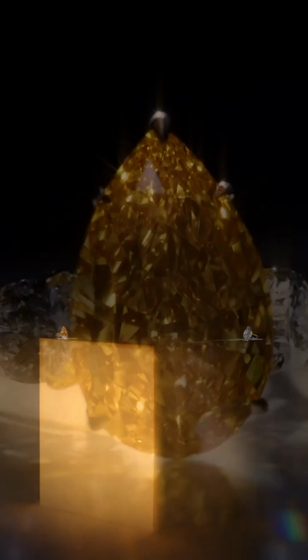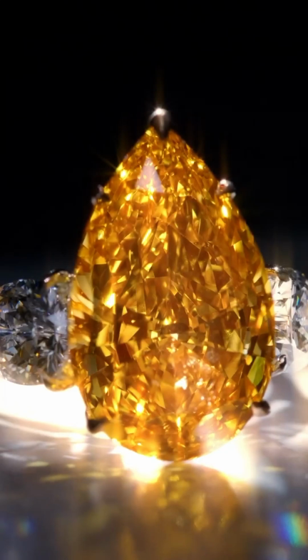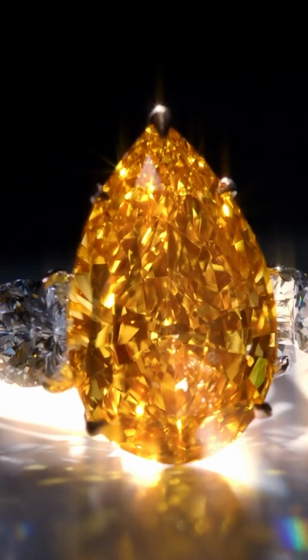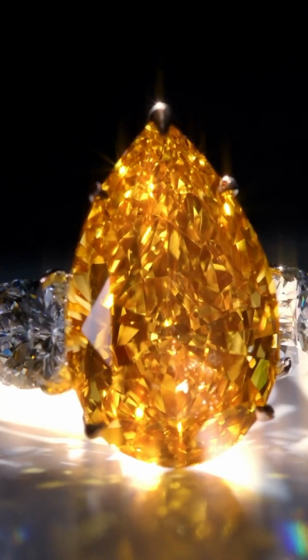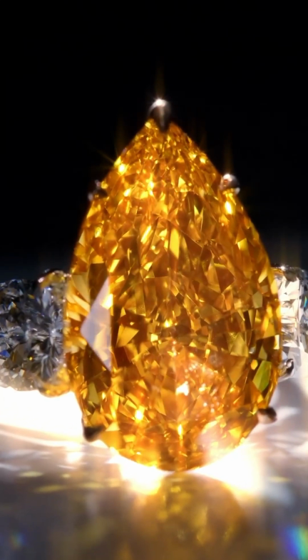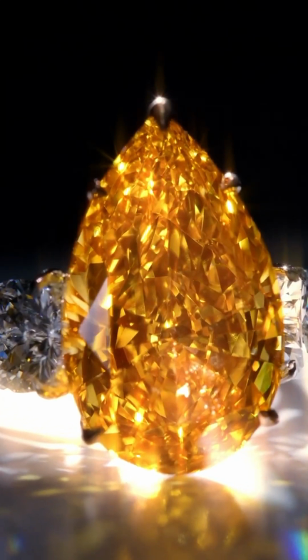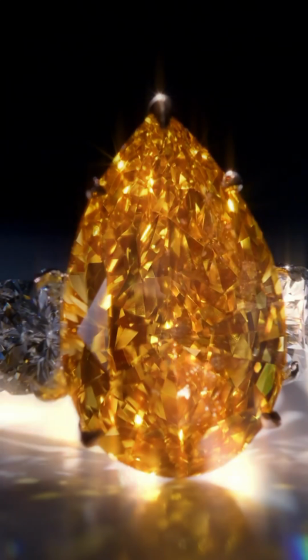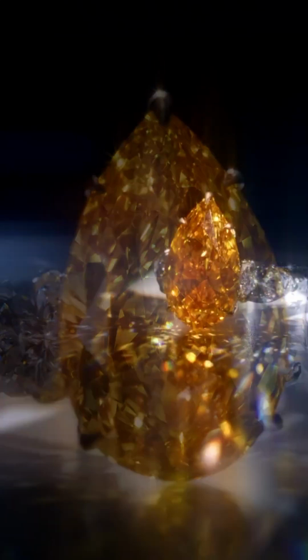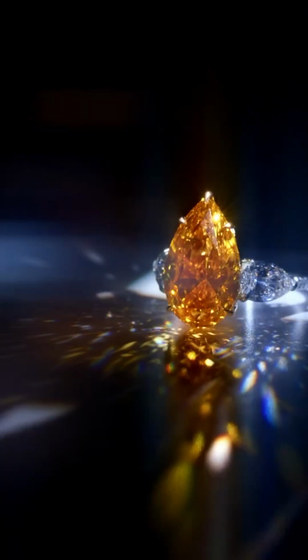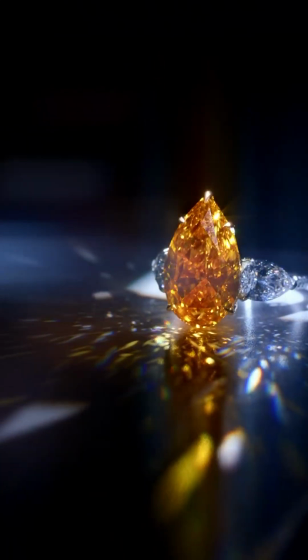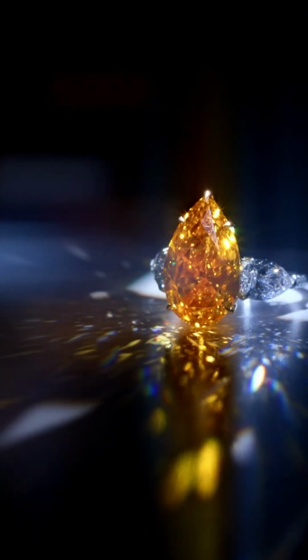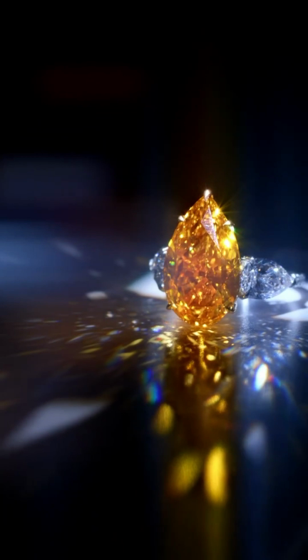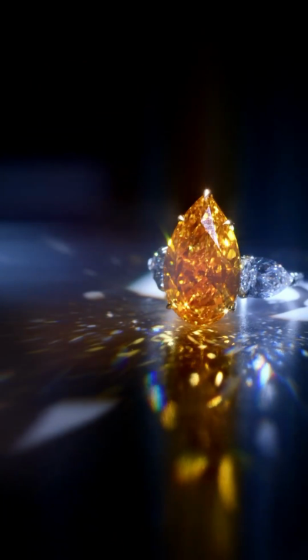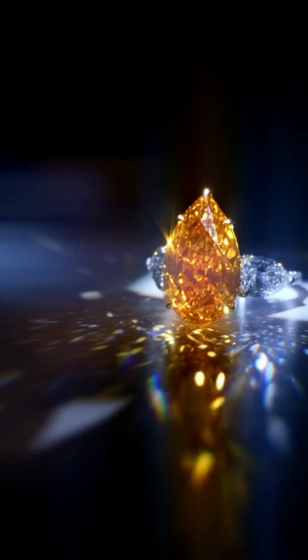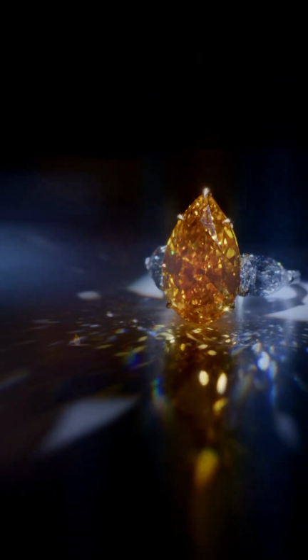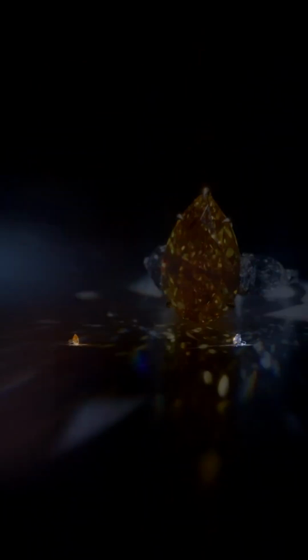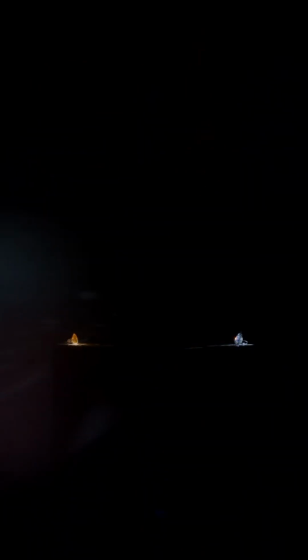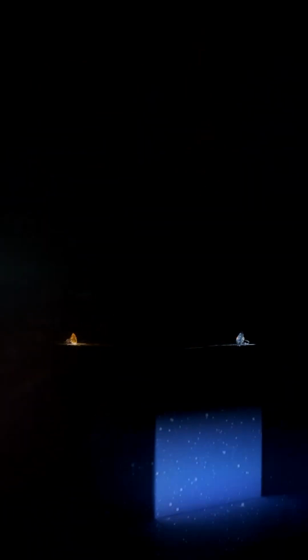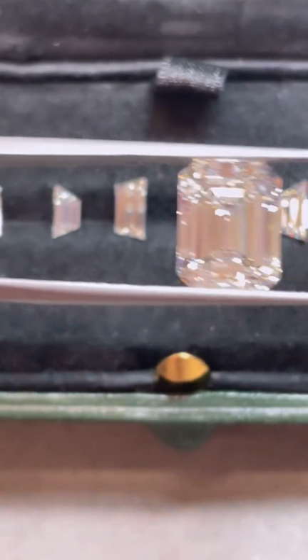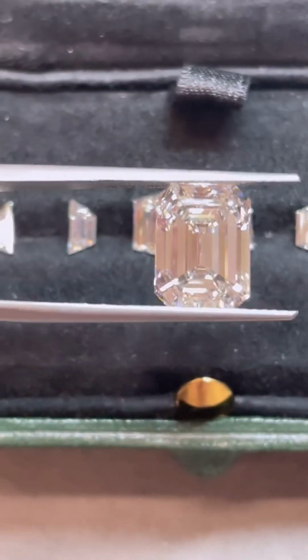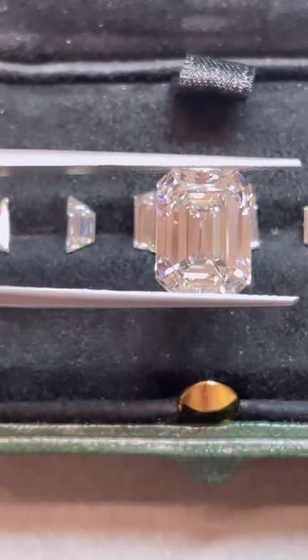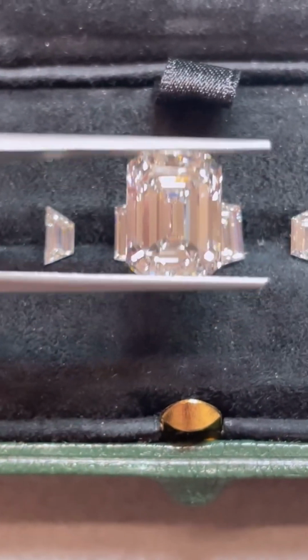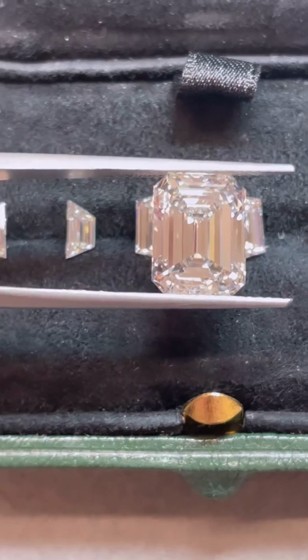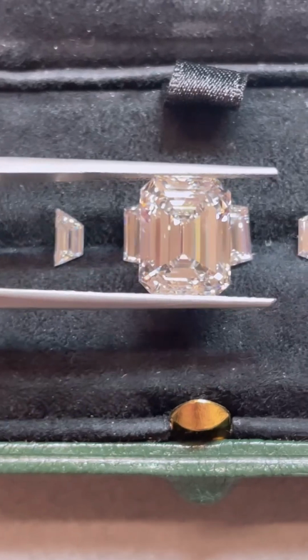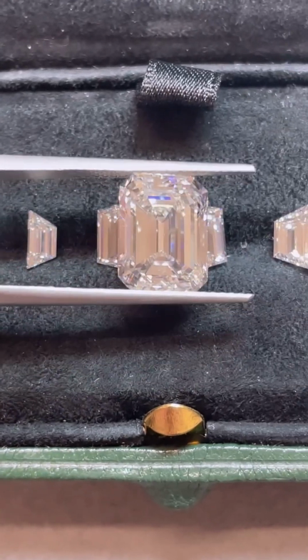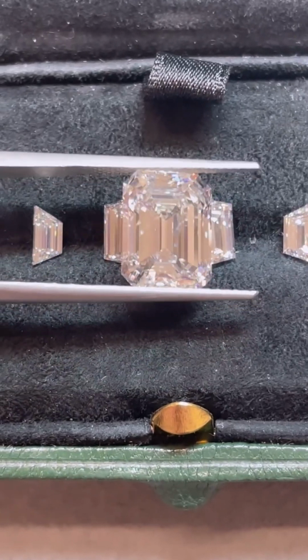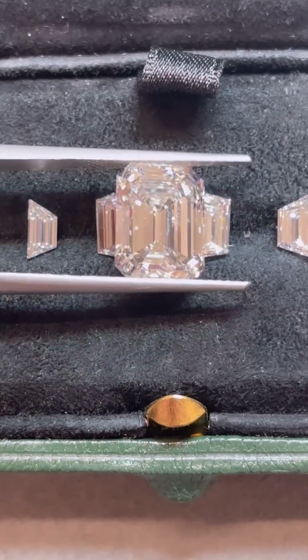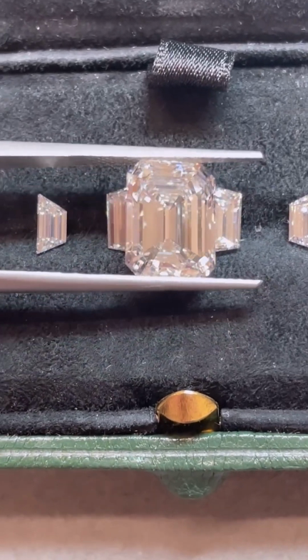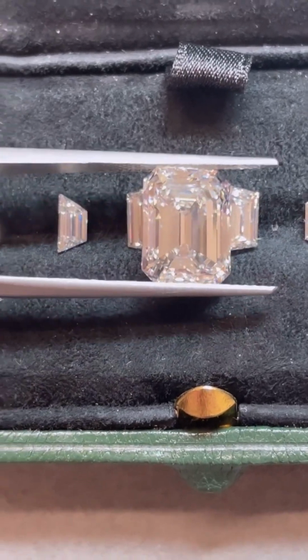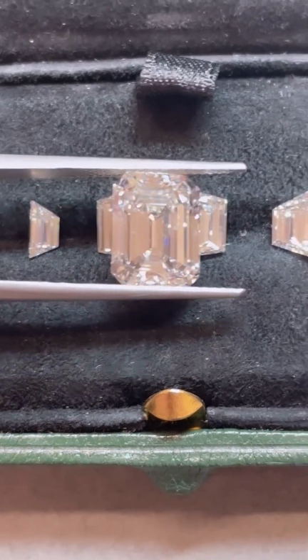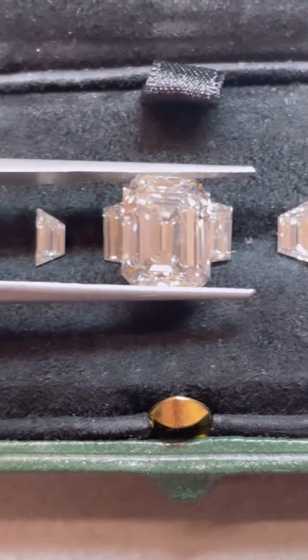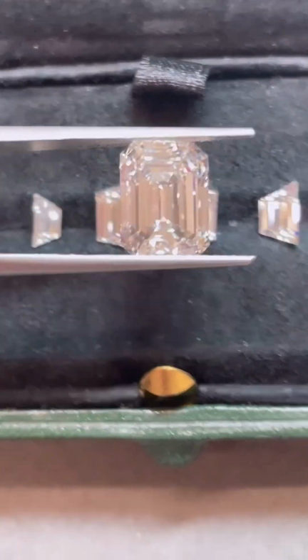Orange diamonds are even rarer. They also involve nitrogen, but the crystal structure must be just right to create that fiery orange glow. A pure orange diamond with no secondary hue is exceptionally rare, and that makes it exceptionally pricey.